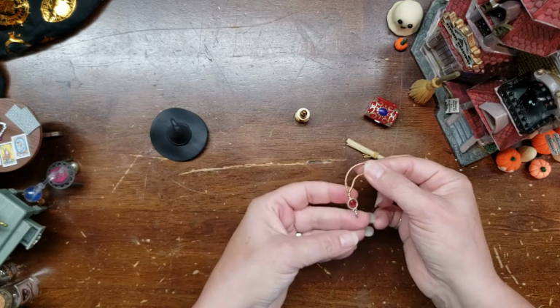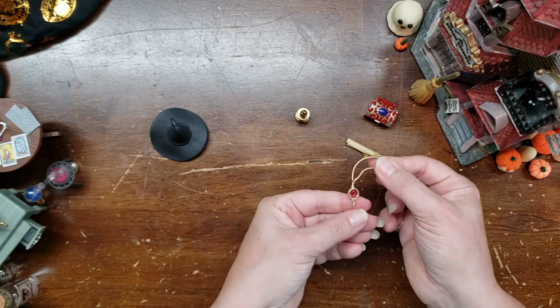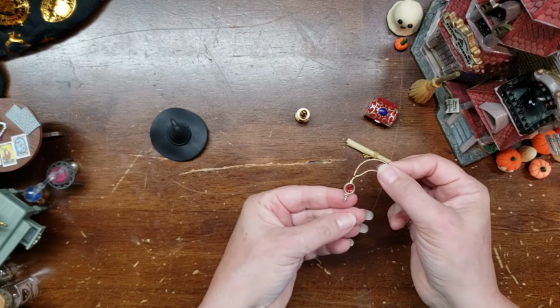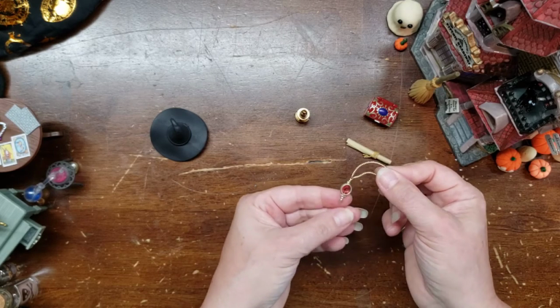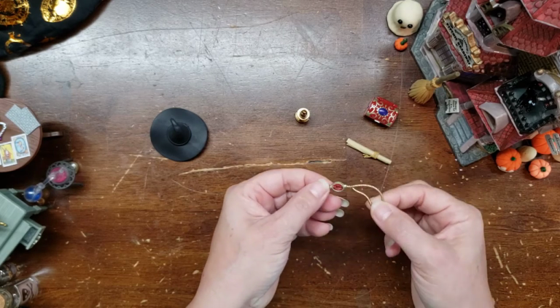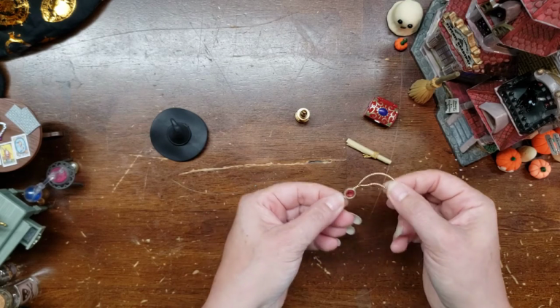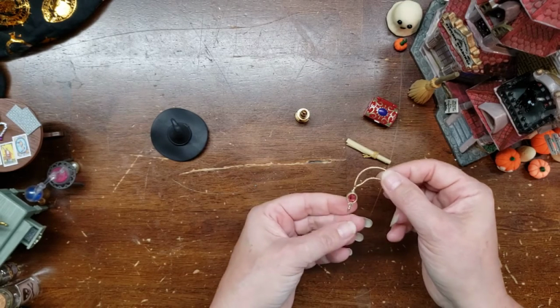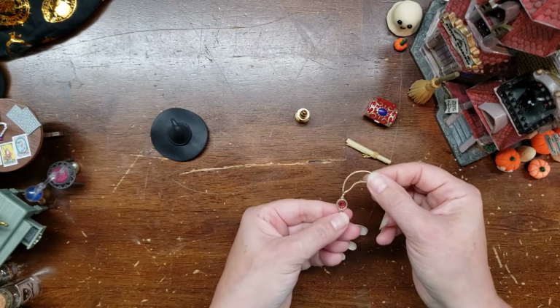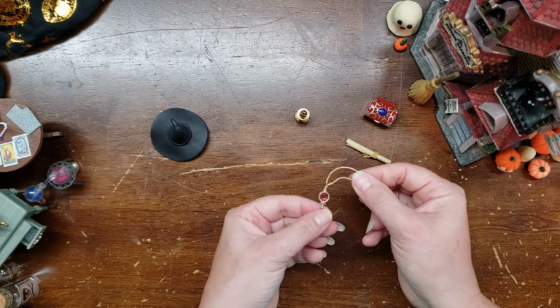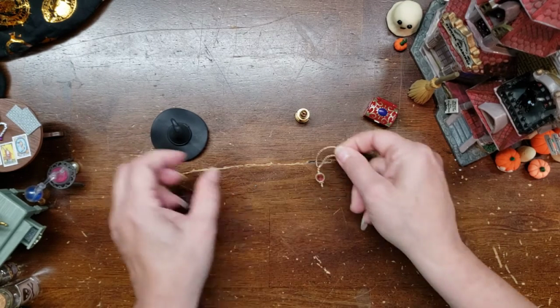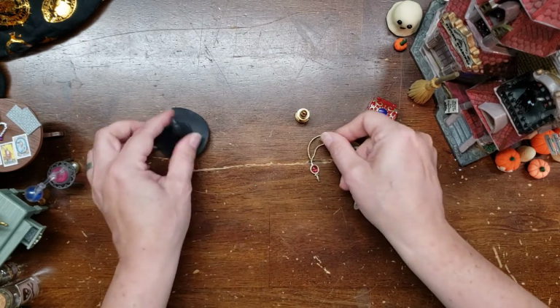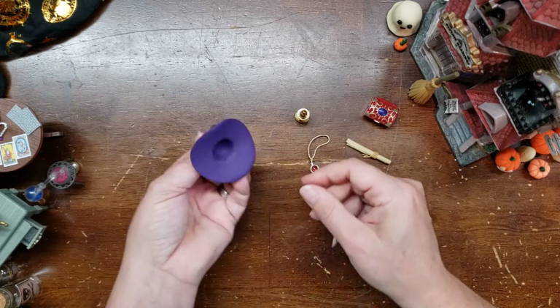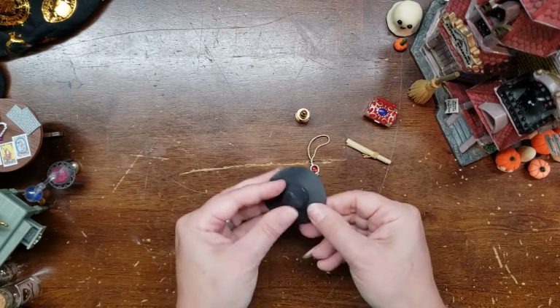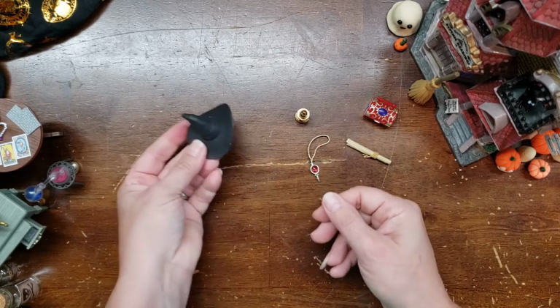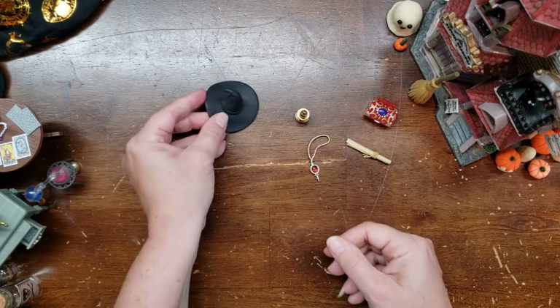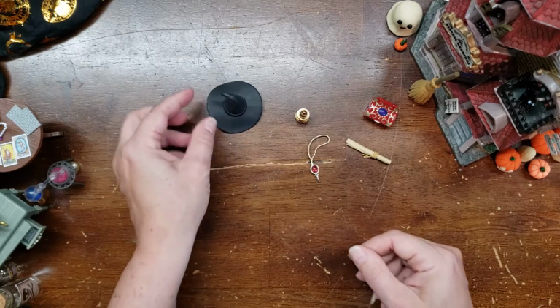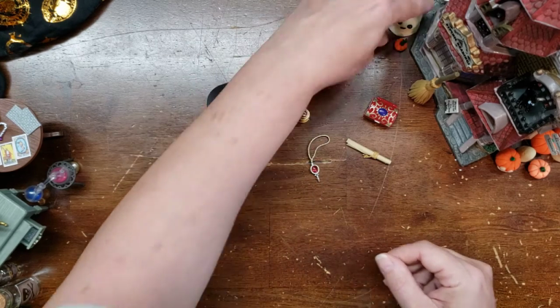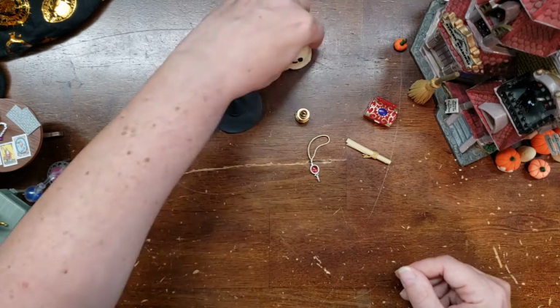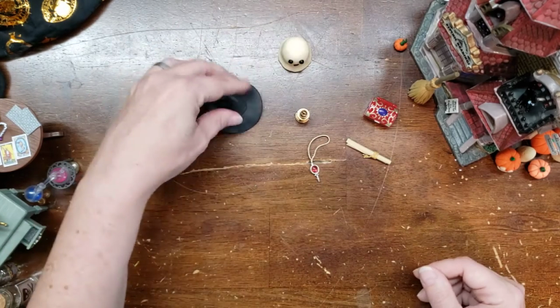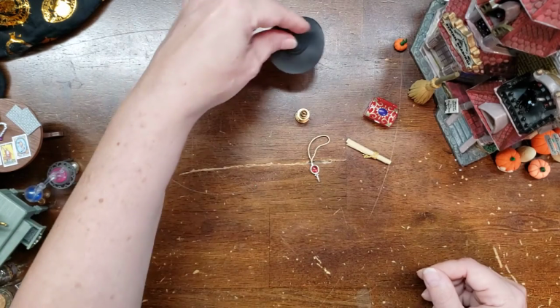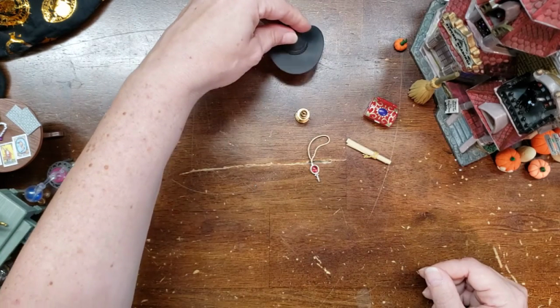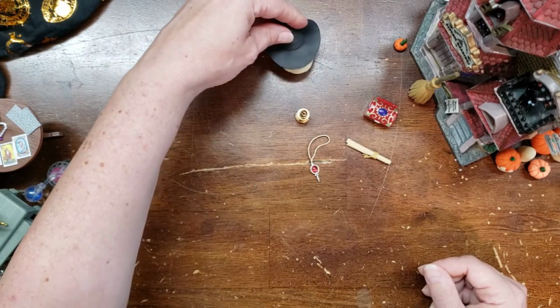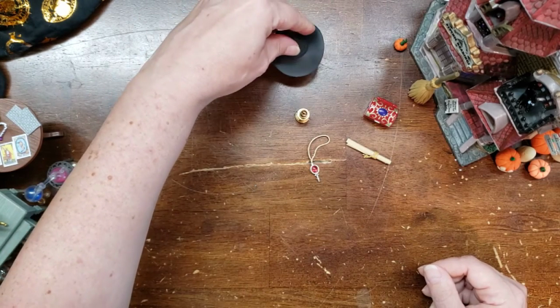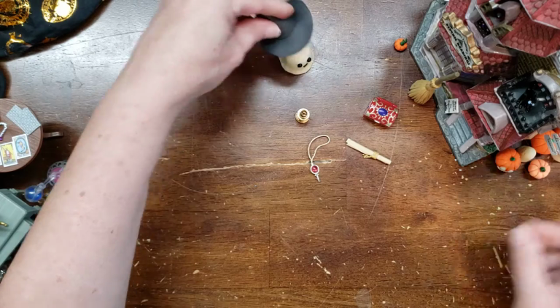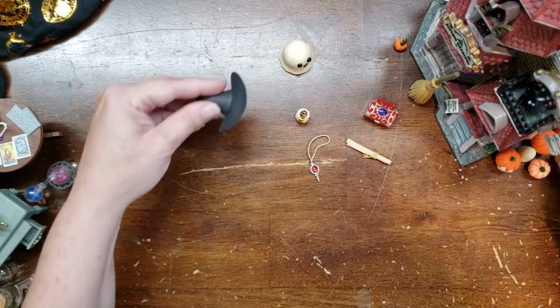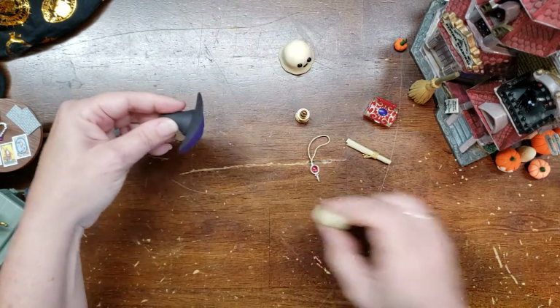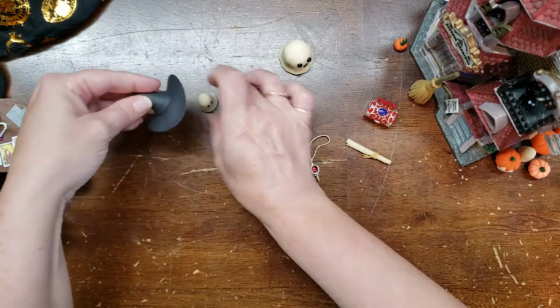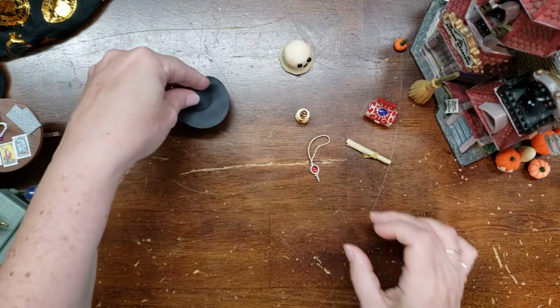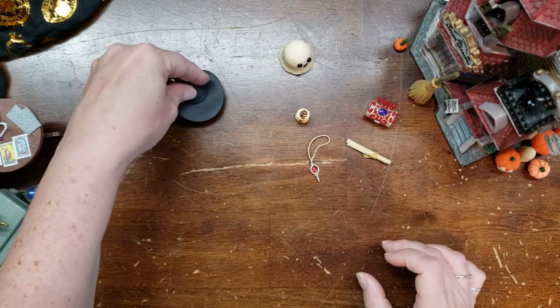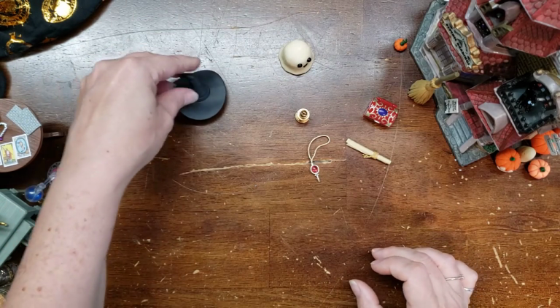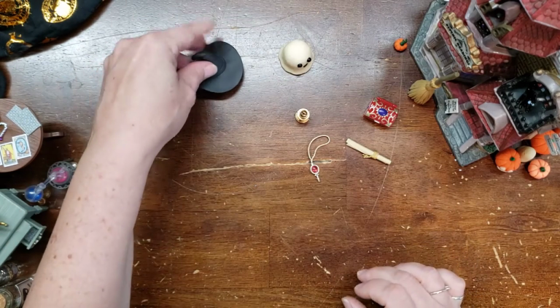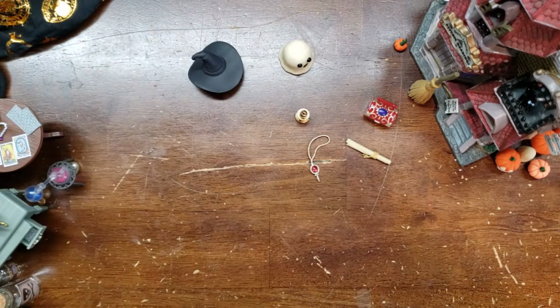Is this another pendulum or is it a beautiful necklace for a witch? And then of course the hat. How fun! What if I put the hat on my ghost? That's pretty adorable, but I think I need a little smaller ghost. Oh, then he's kind of hidden.